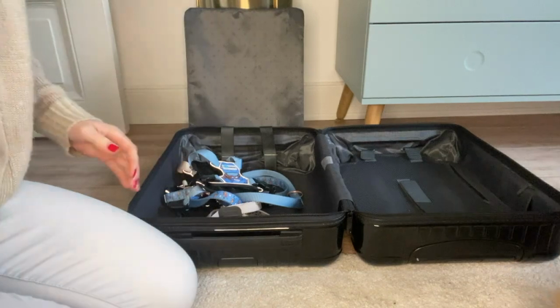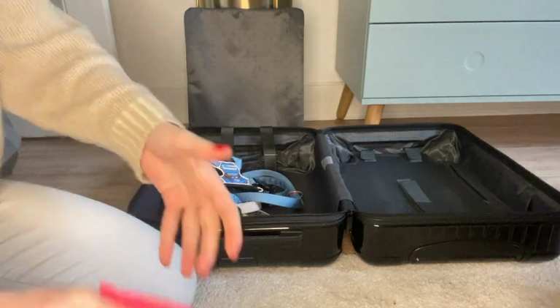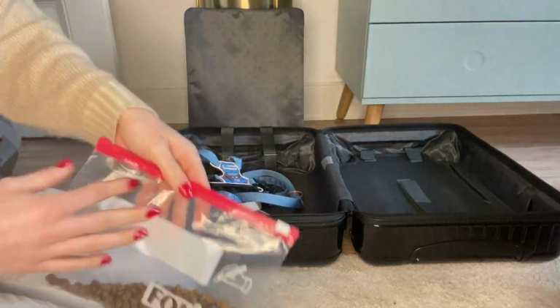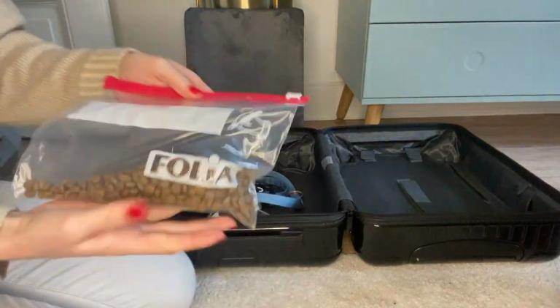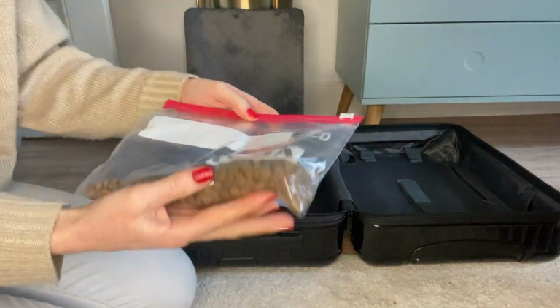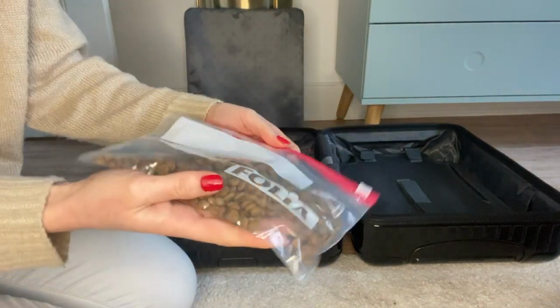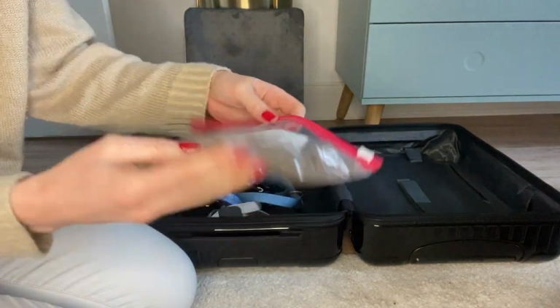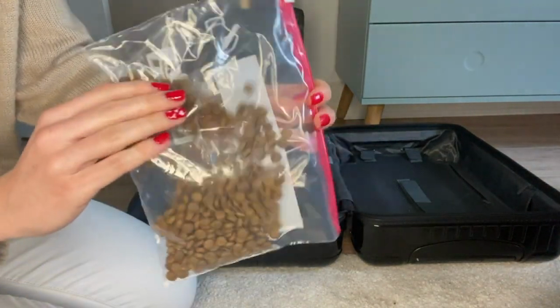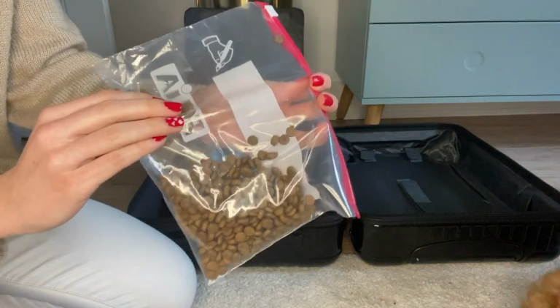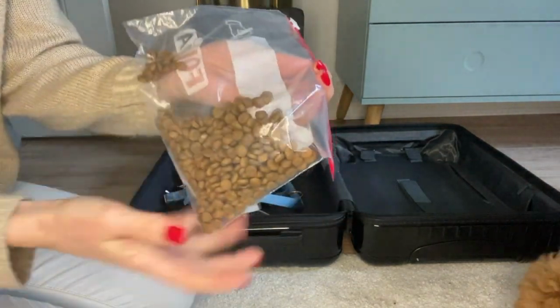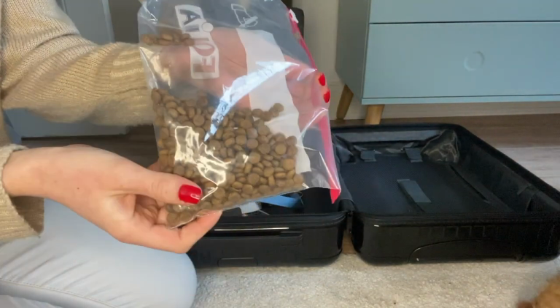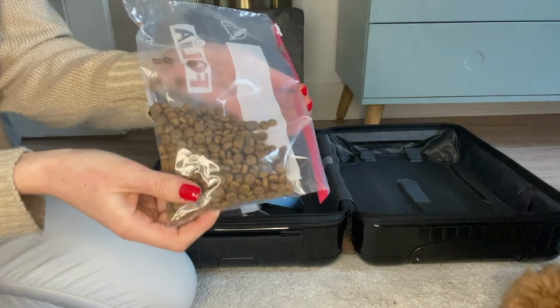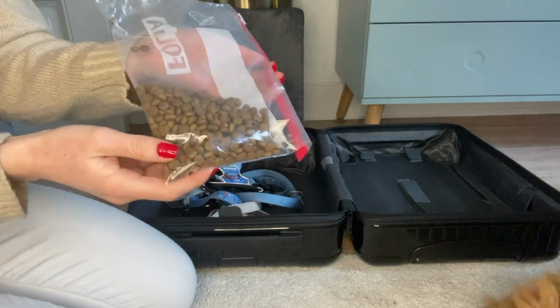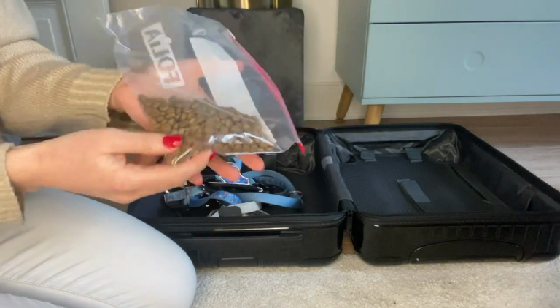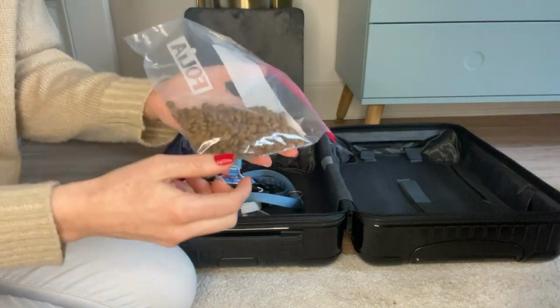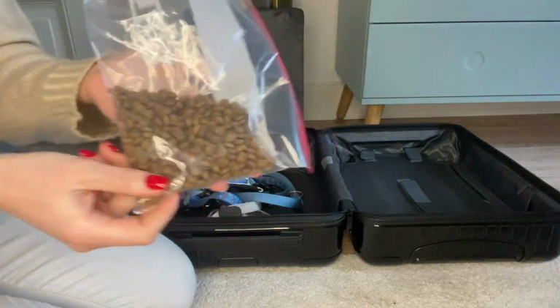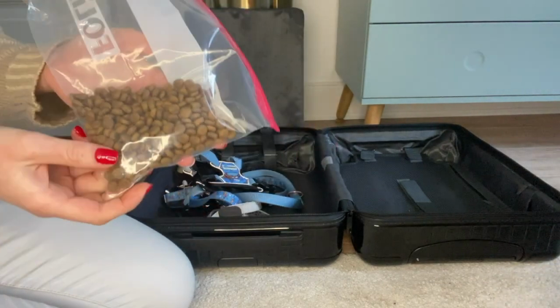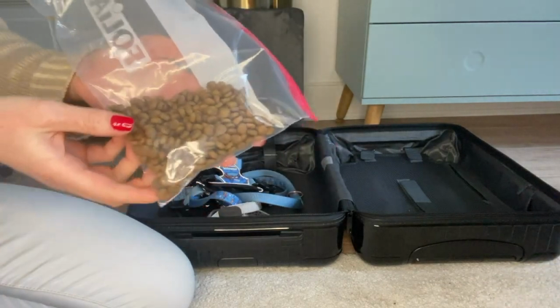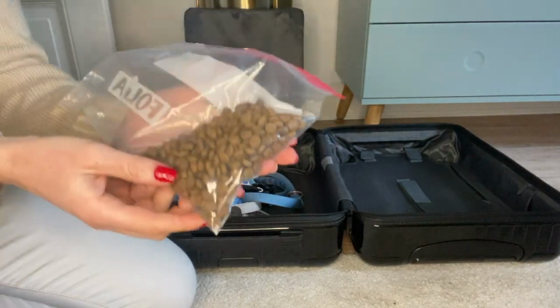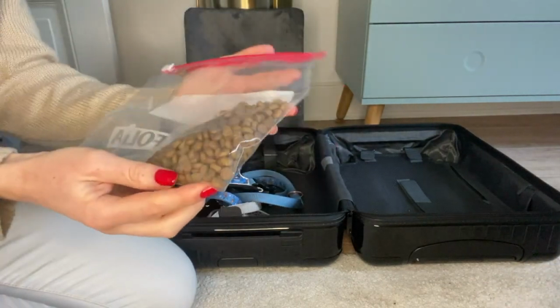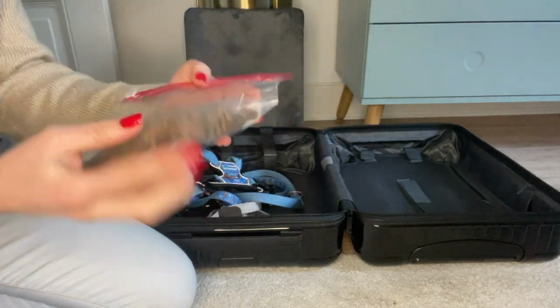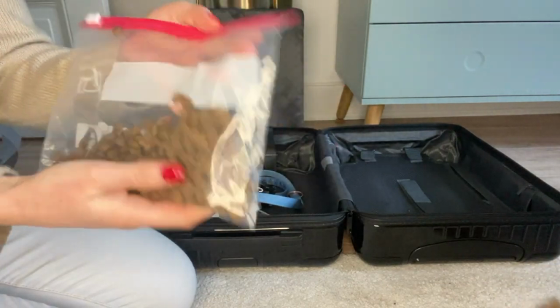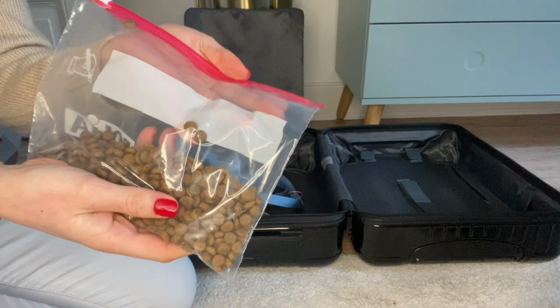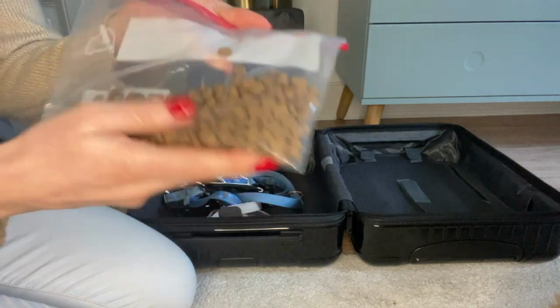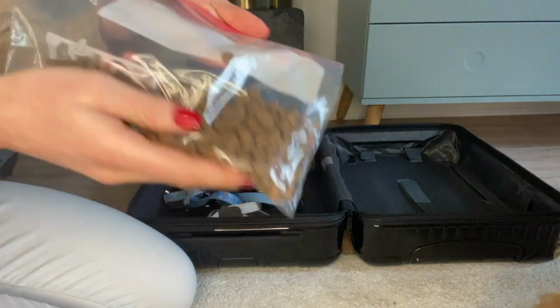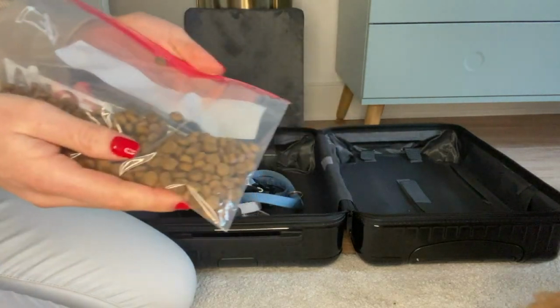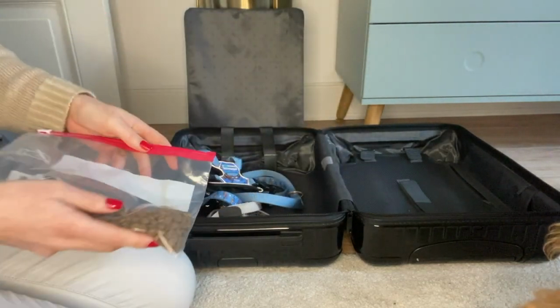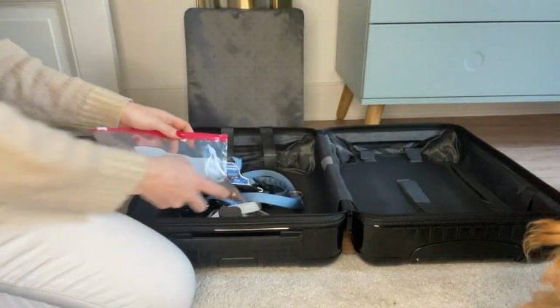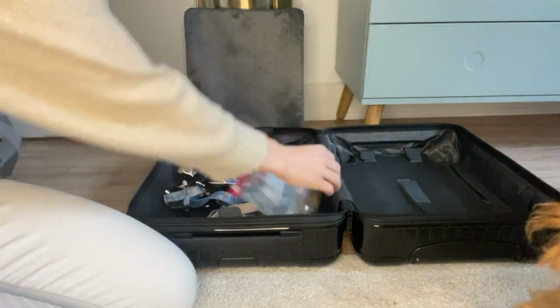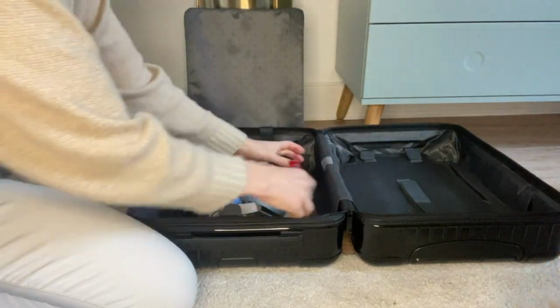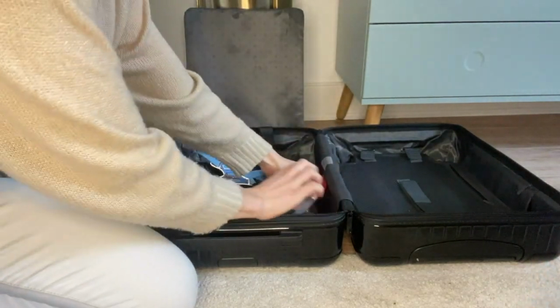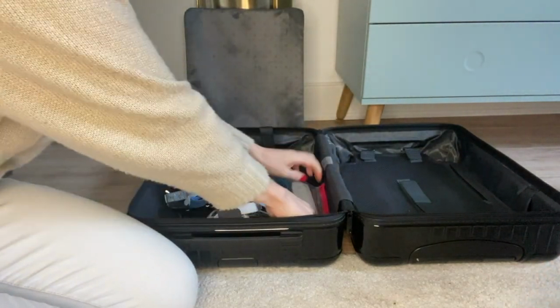The most important thing on the list of course is food. We brought a small portion for the carry-on luggage just in case our checked suitcase goes missing, but we have a bigger portion in there for the whole month so I don't have to switch my food.